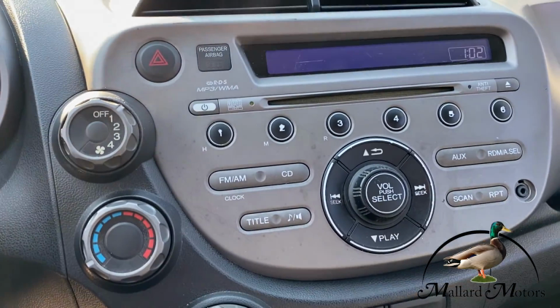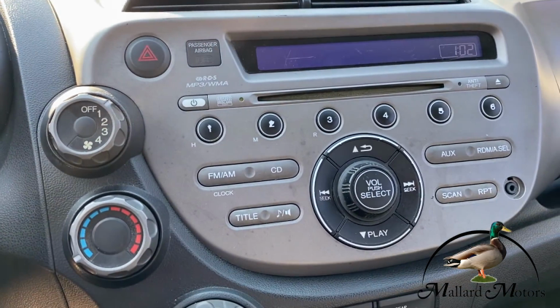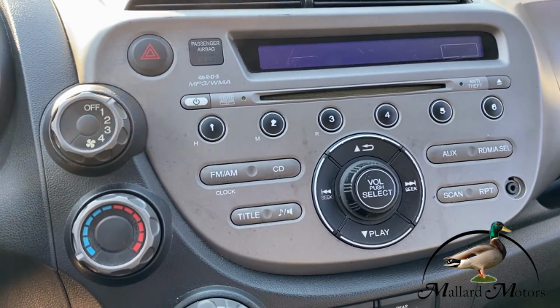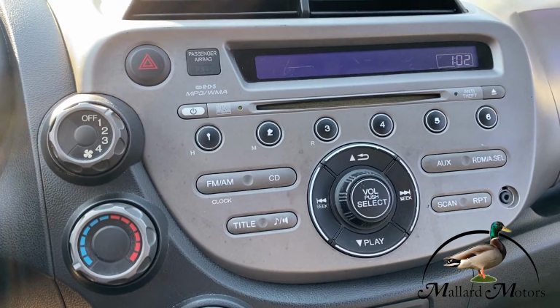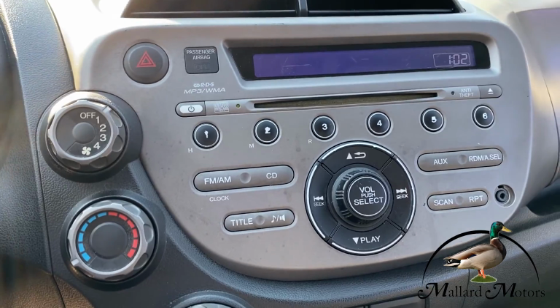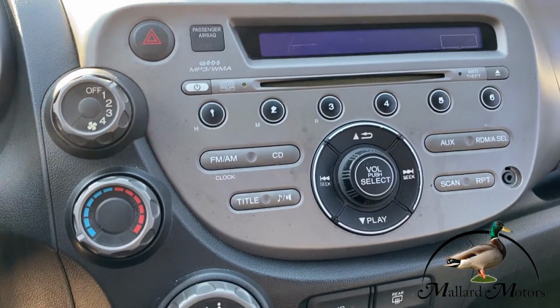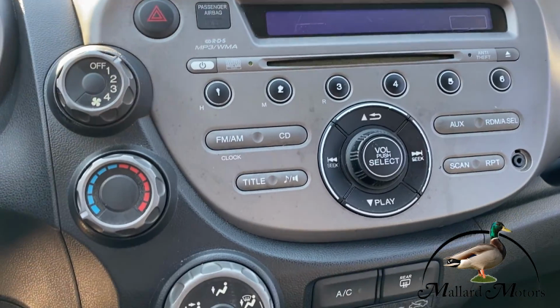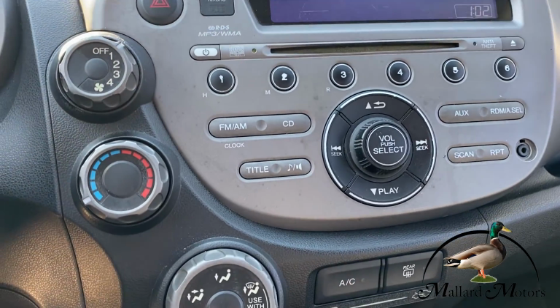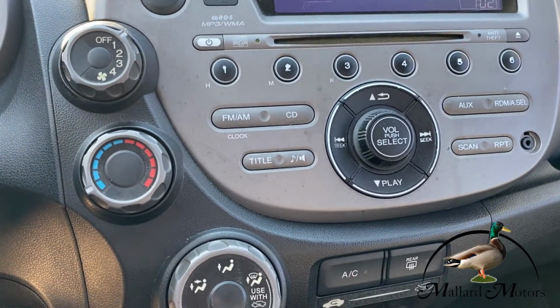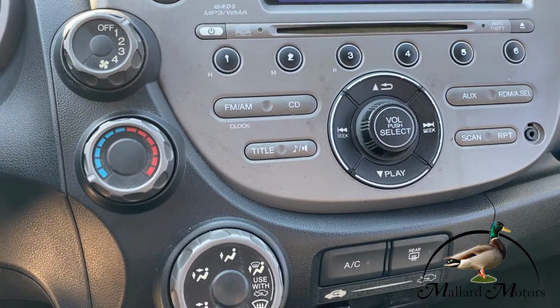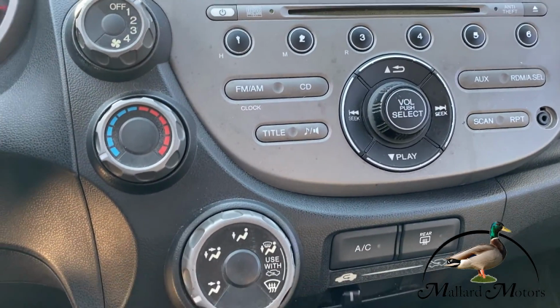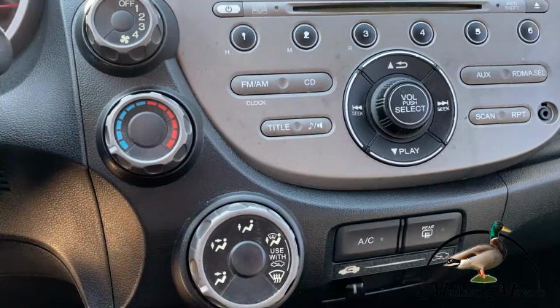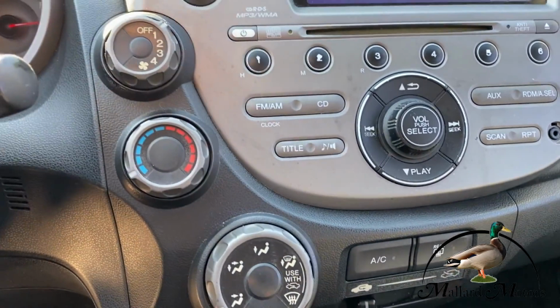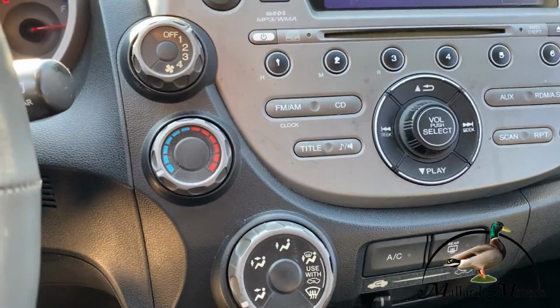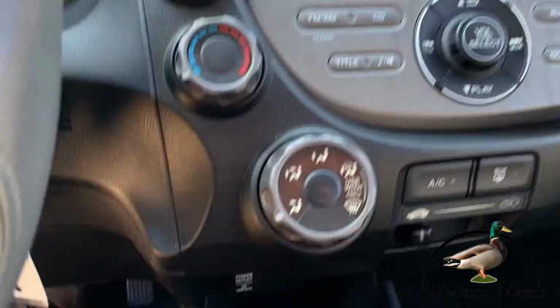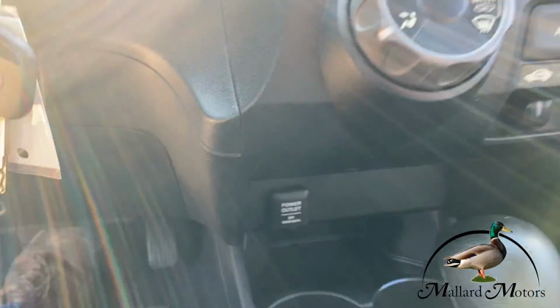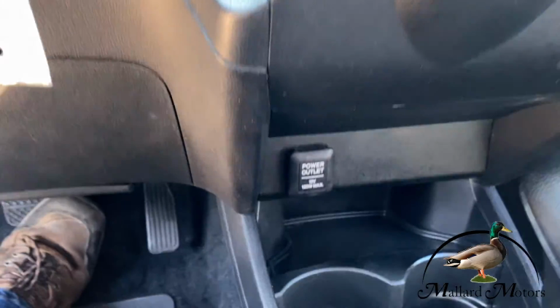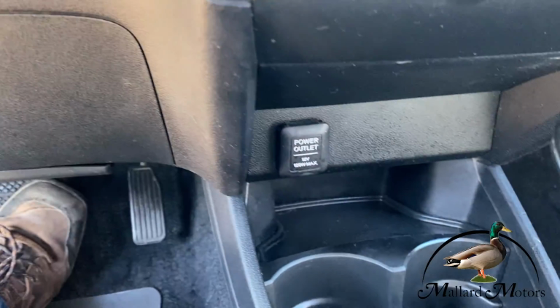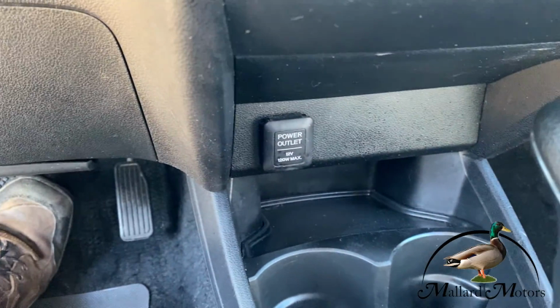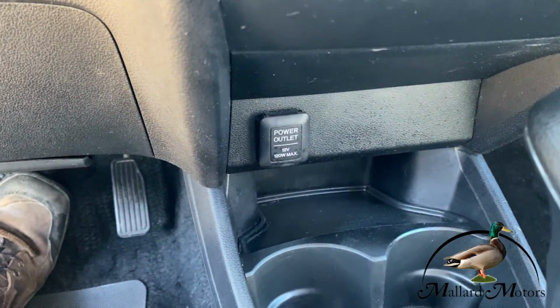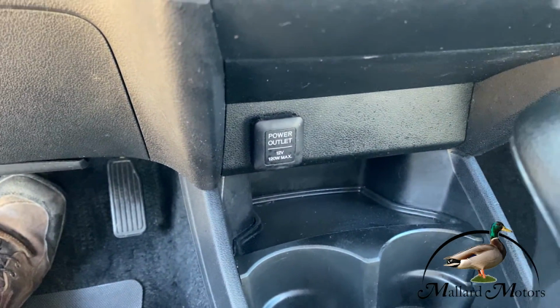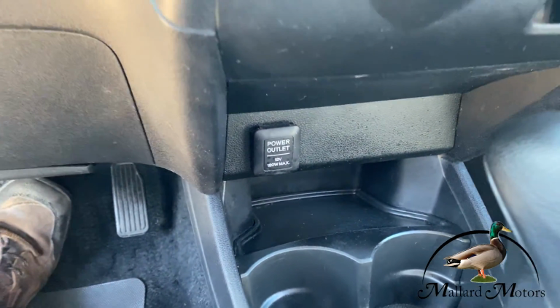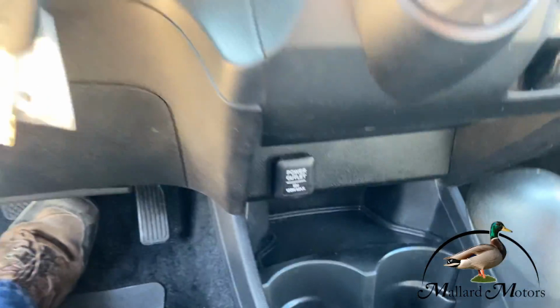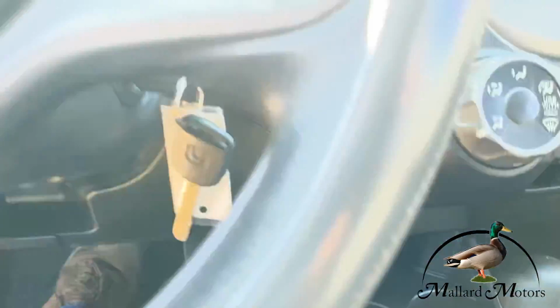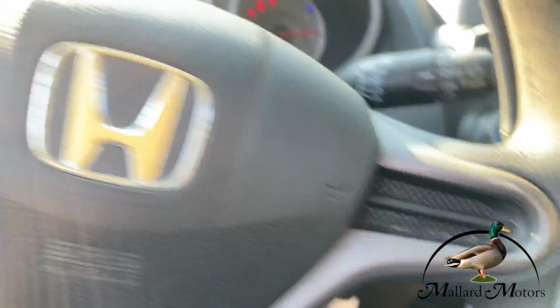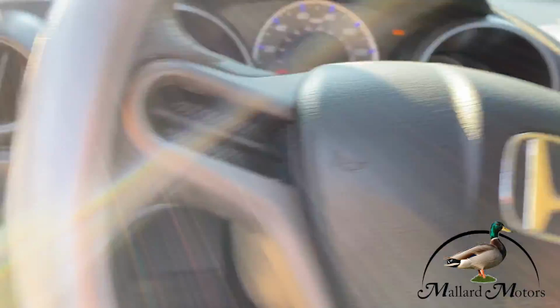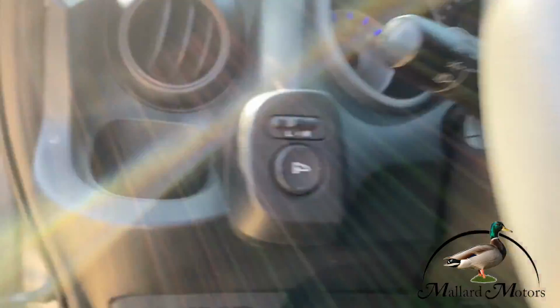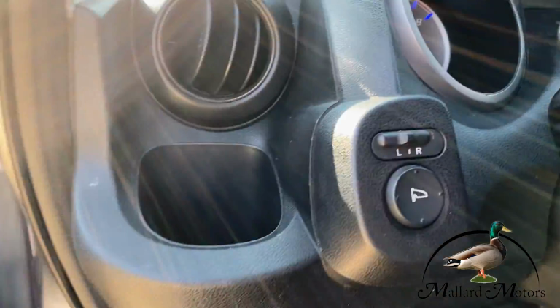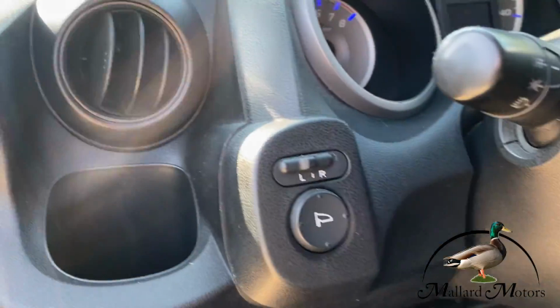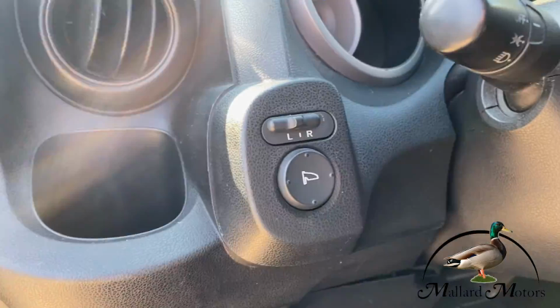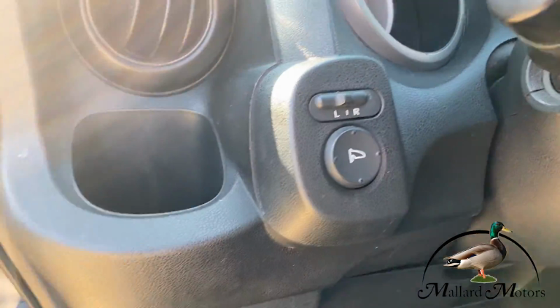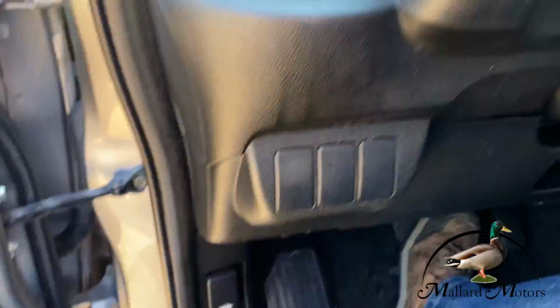It's got a CD player, radio, cold AC, and a little charging outlet down there. Over here you've got power mirrors.